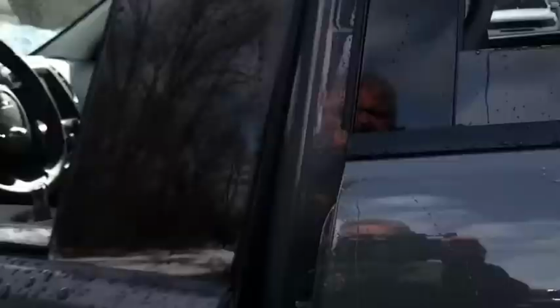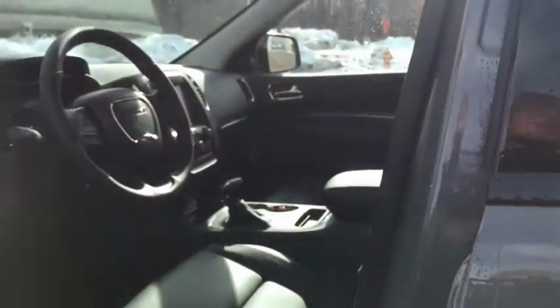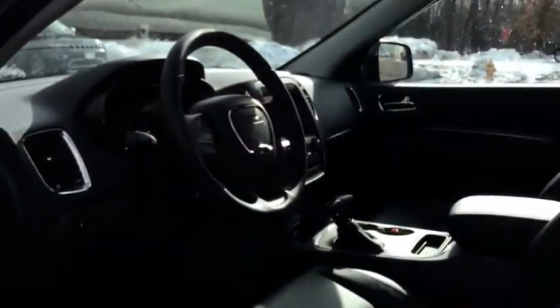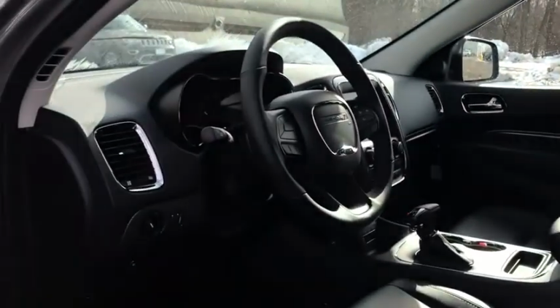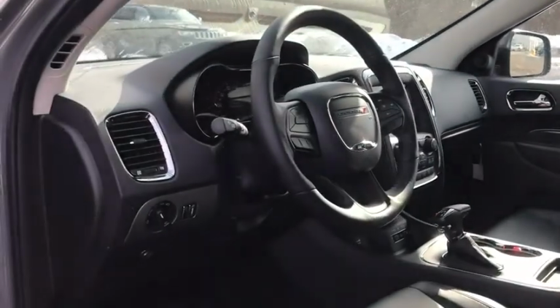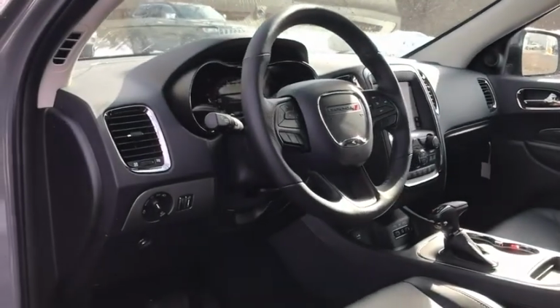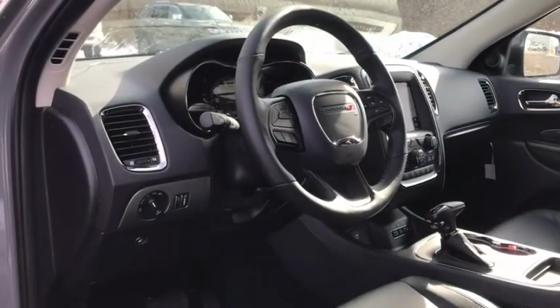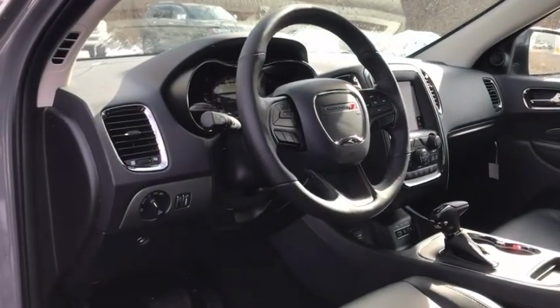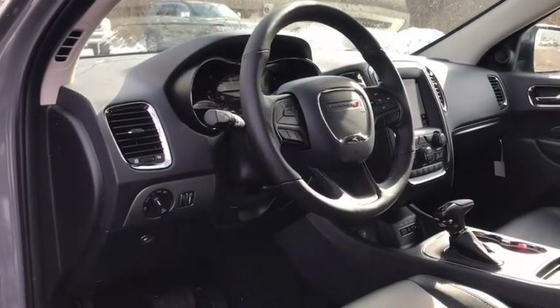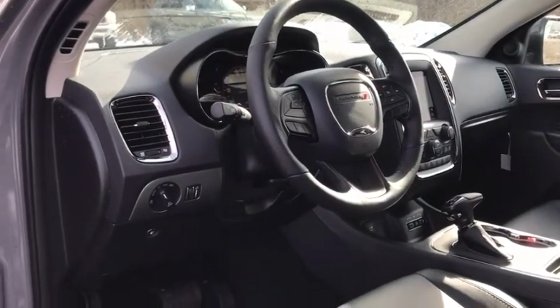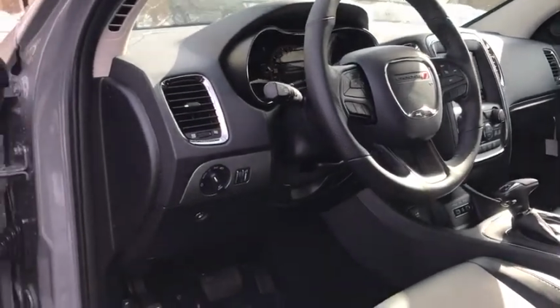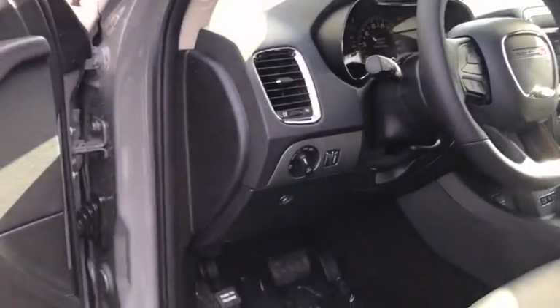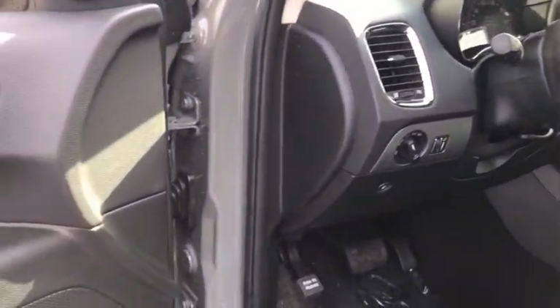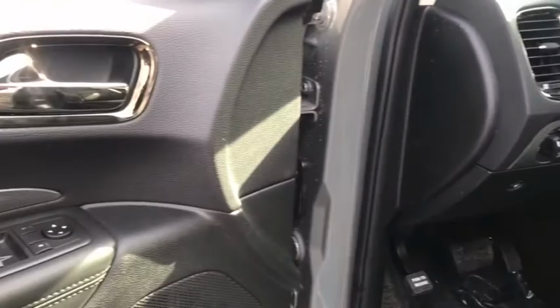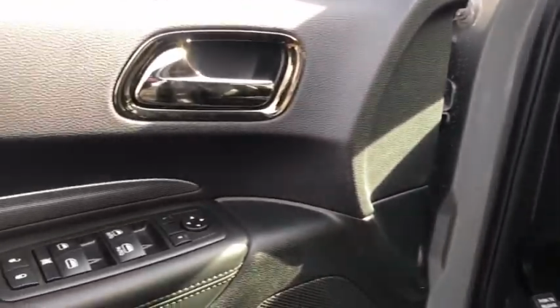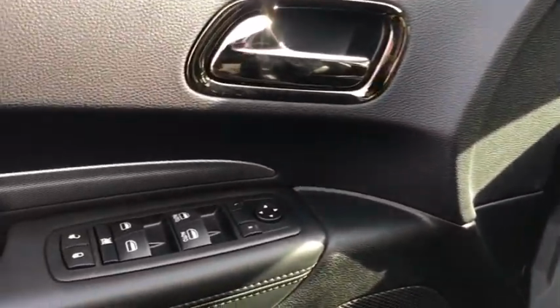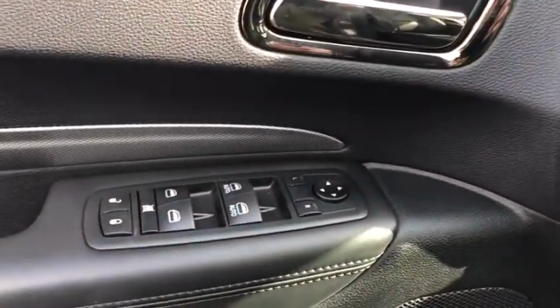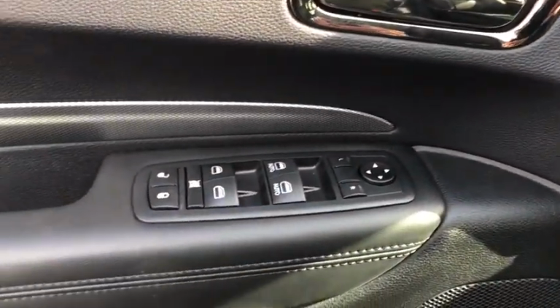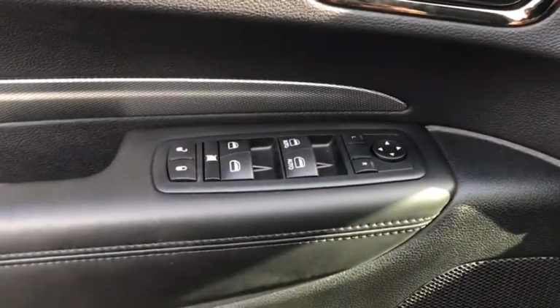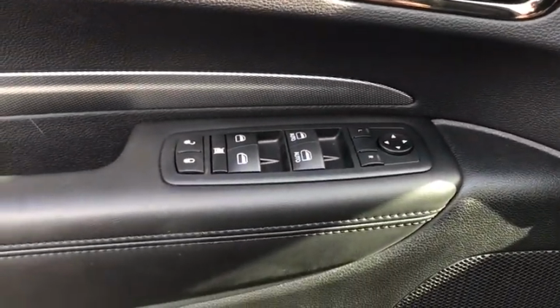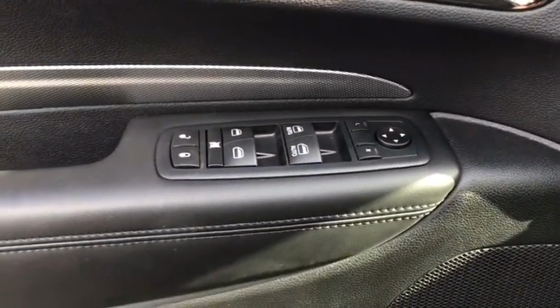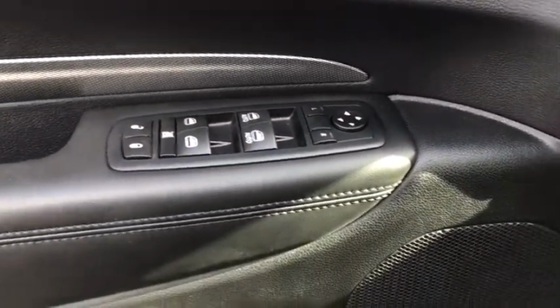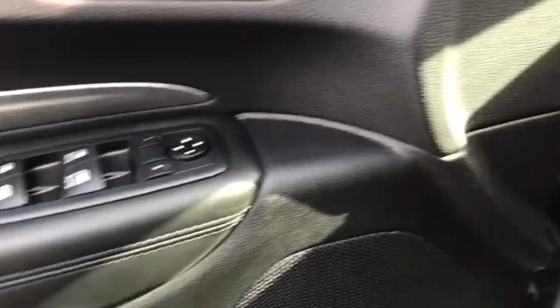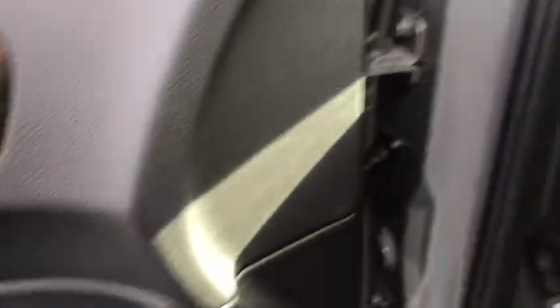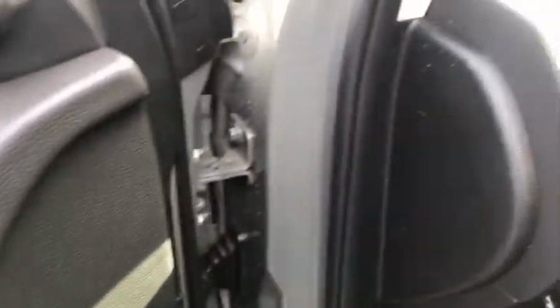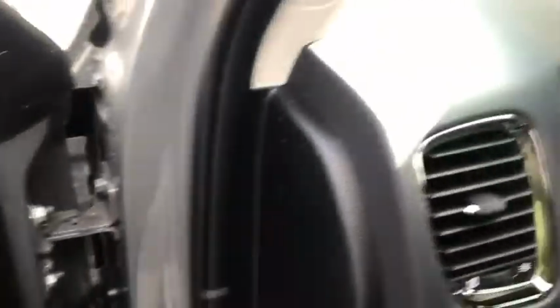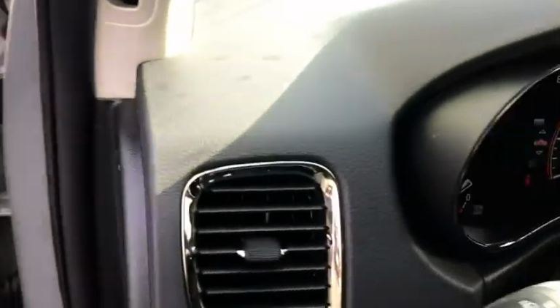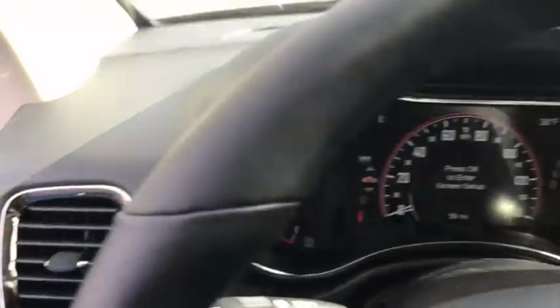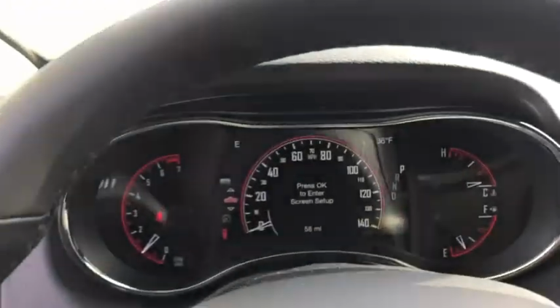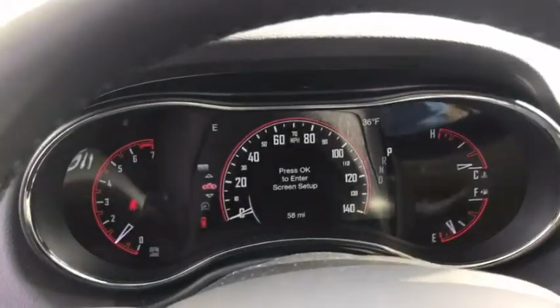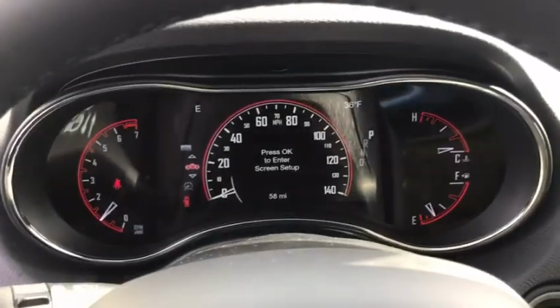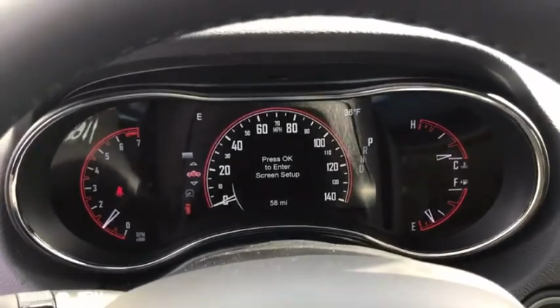Leather-wrapped steering wheel, adjustable steering wheel, power steering, four-wheel disc brakes, aluminum wheels, cruise control, auto-dimming rear-view mirror, floor mats, keyless start, AM-FM stereo radio, rear defrost.